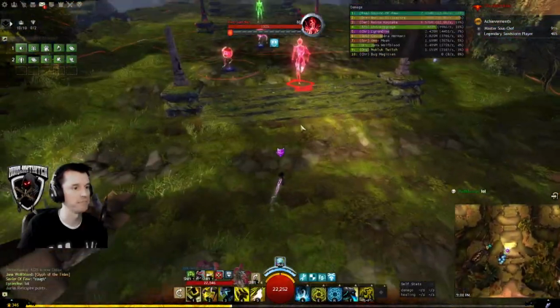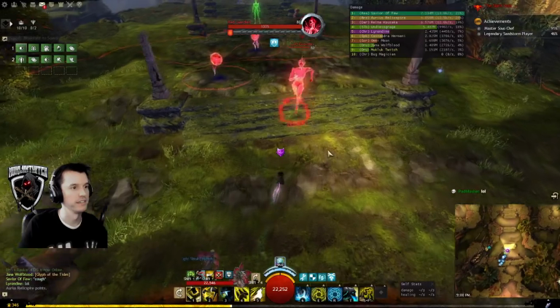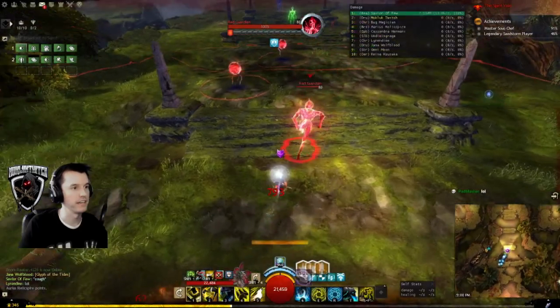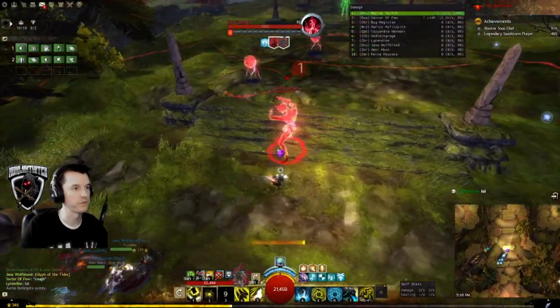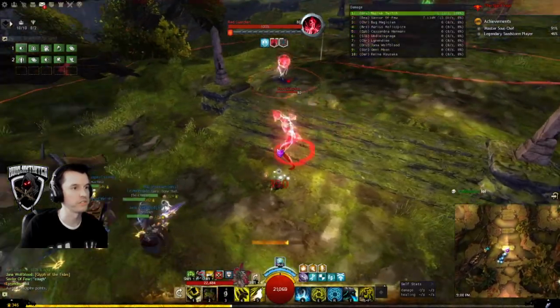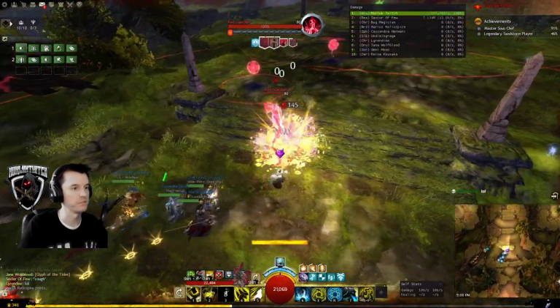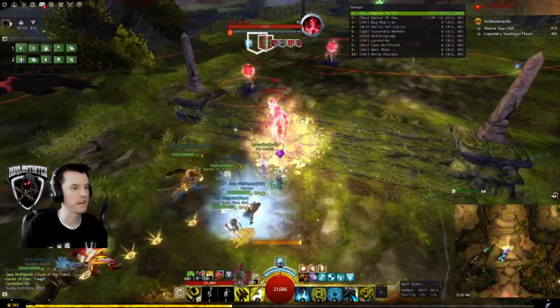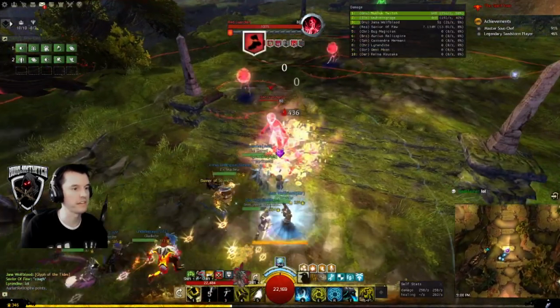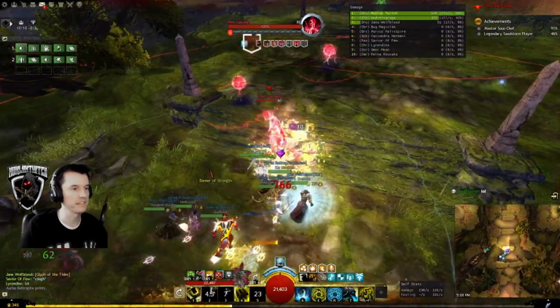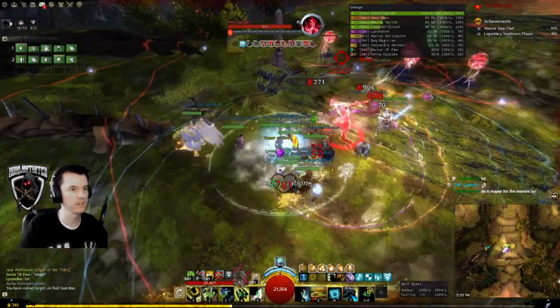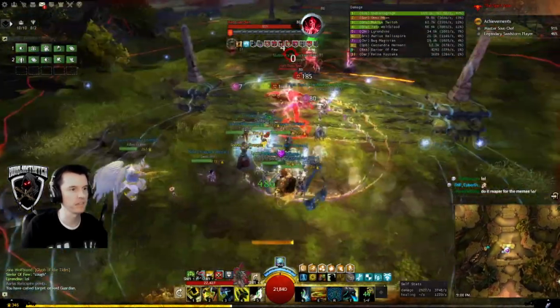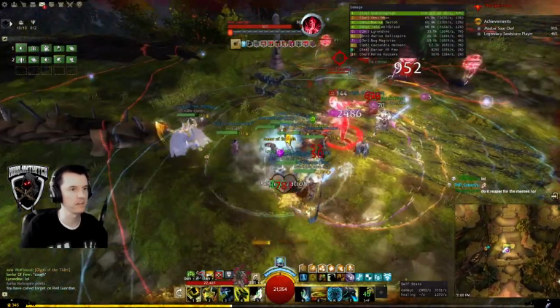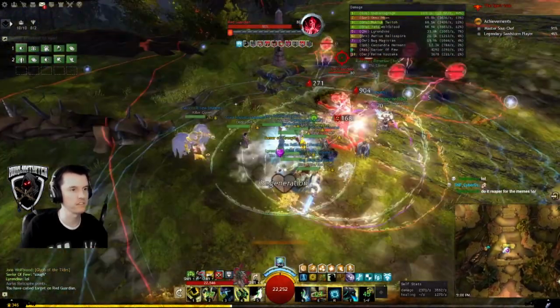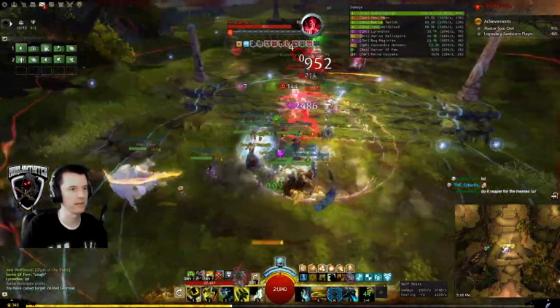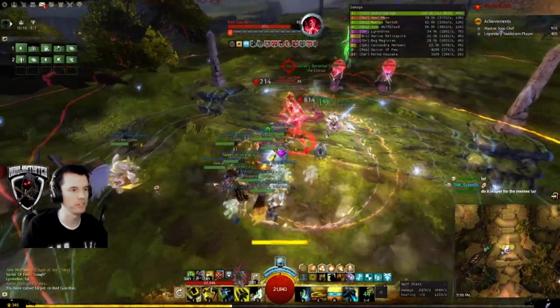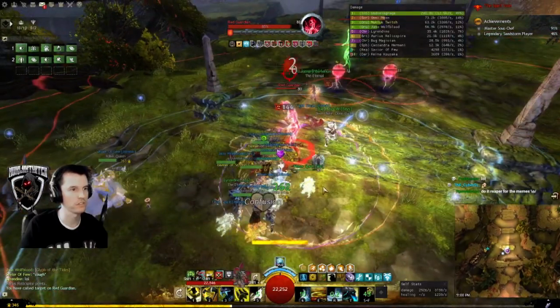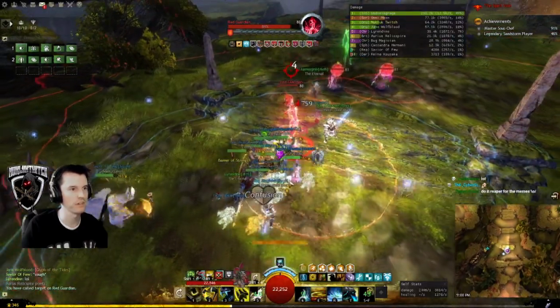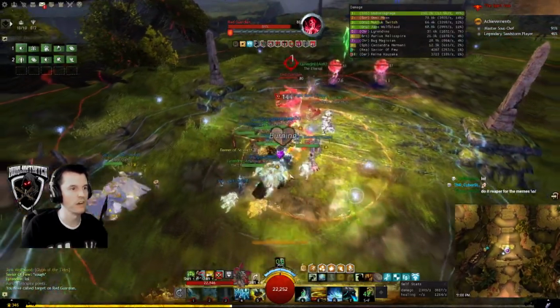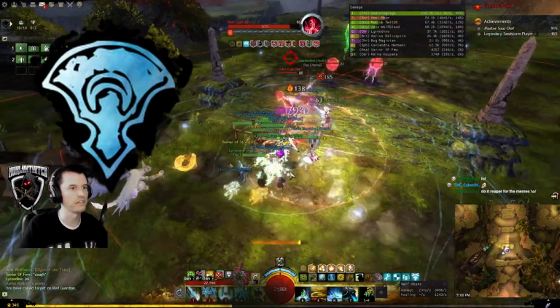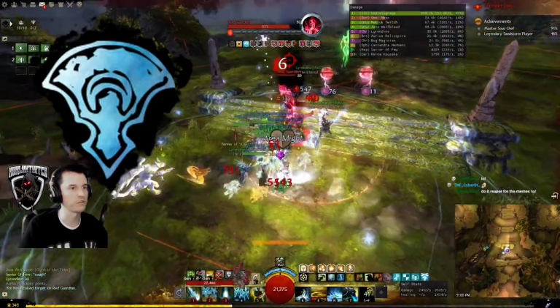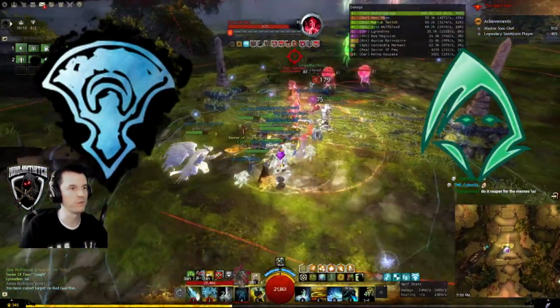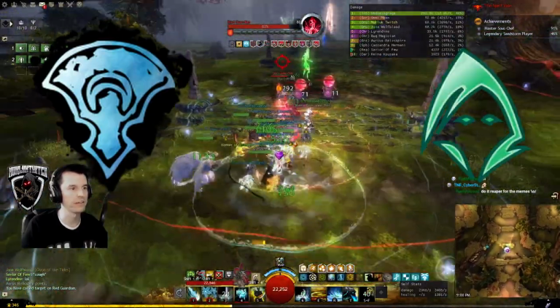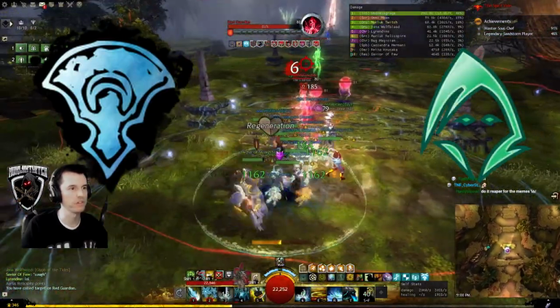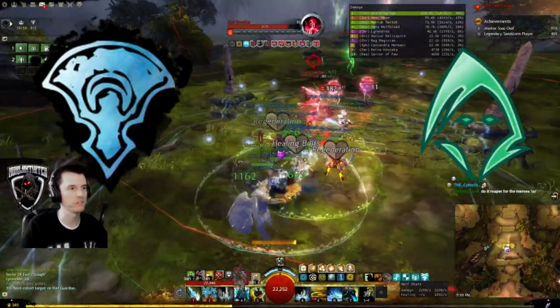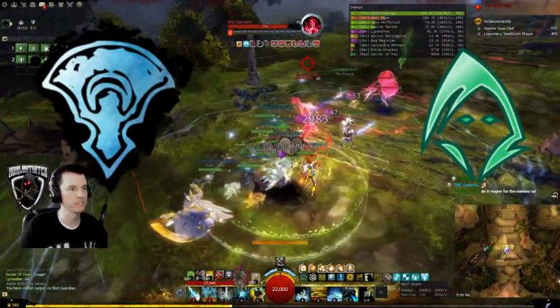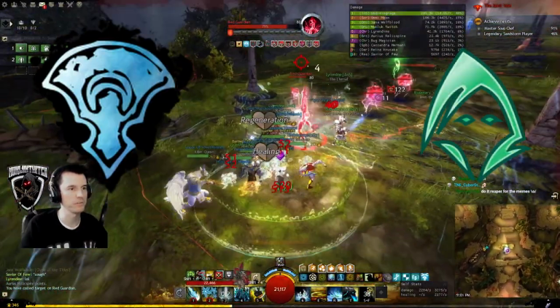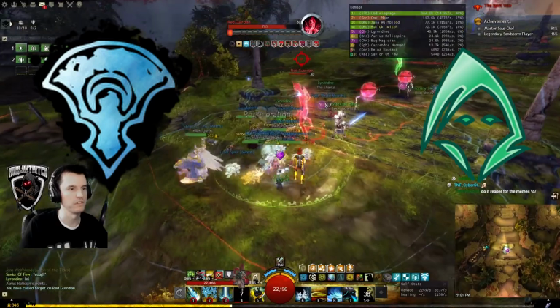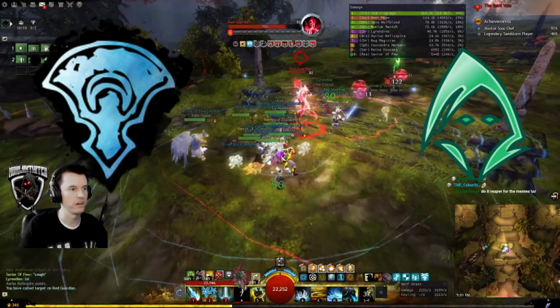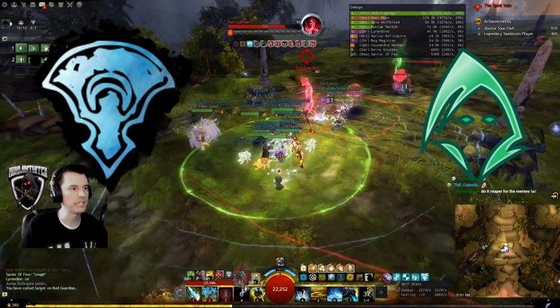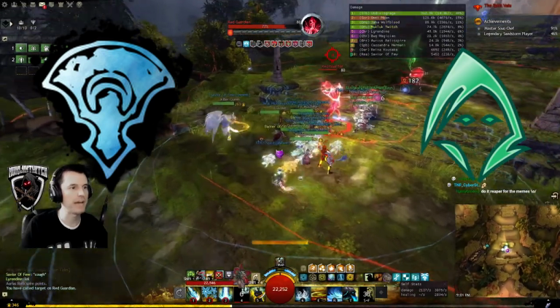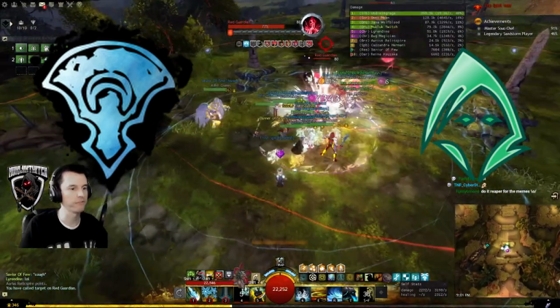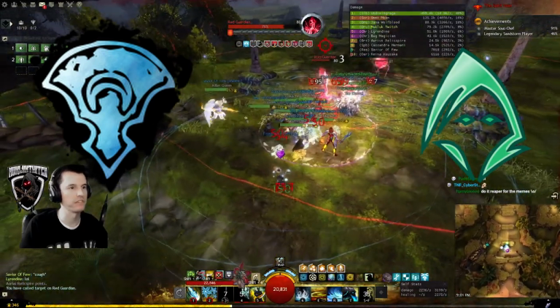Red Guy has Red Mechanic, and summons Red Orbs, which are made of pain. Root them, knock them away, or kite away from them whenever they get close. Be prepared to scream at your Firebrands and Reapers for pulling them on top of the raid as they continue their brain-dead rotations with no thoughts as to the consequences of their actions.